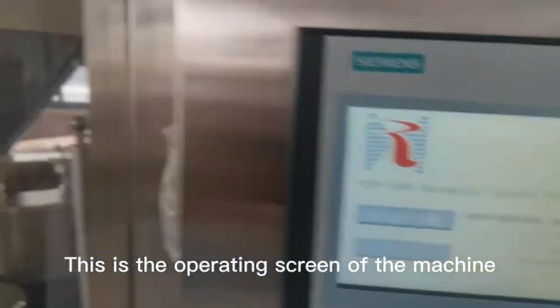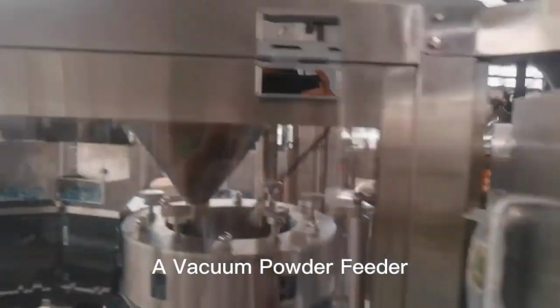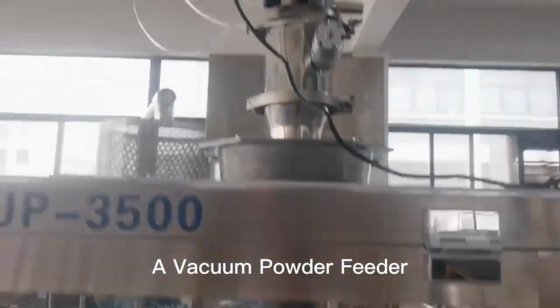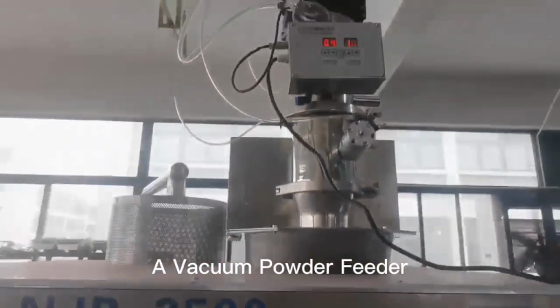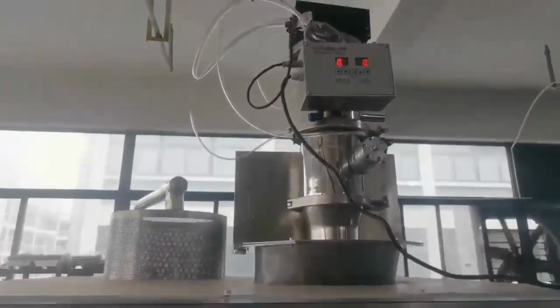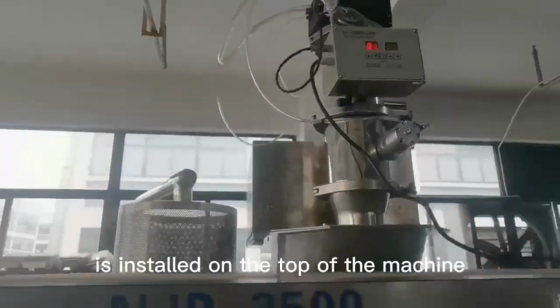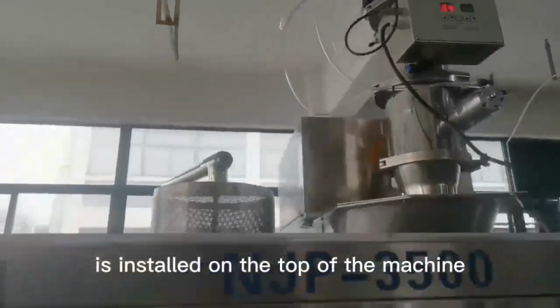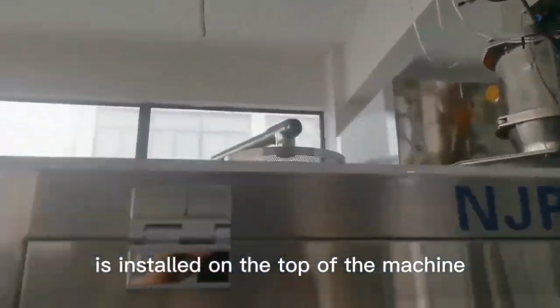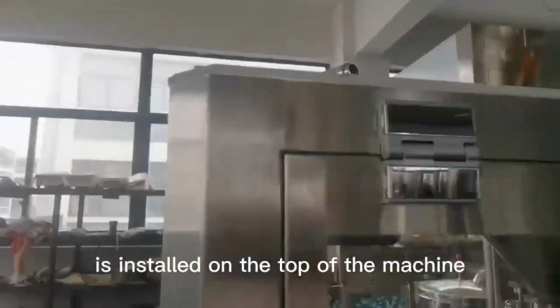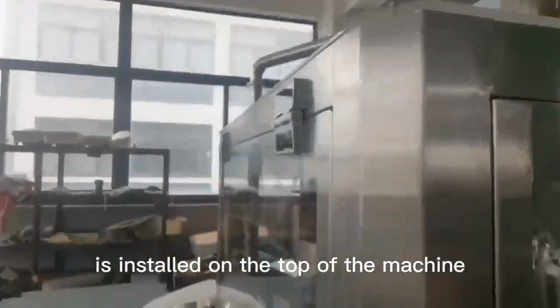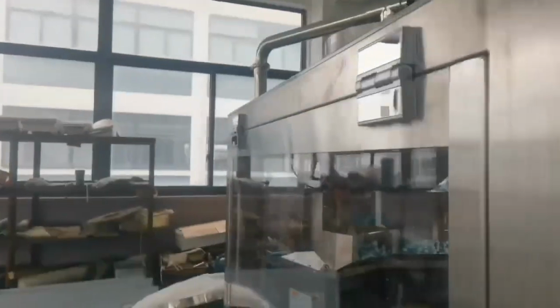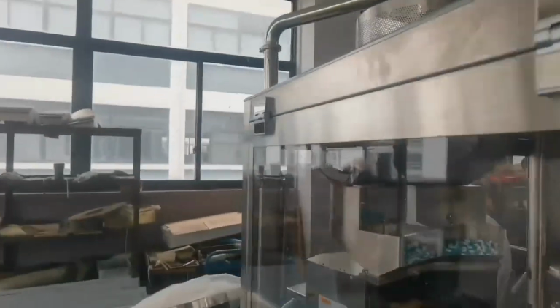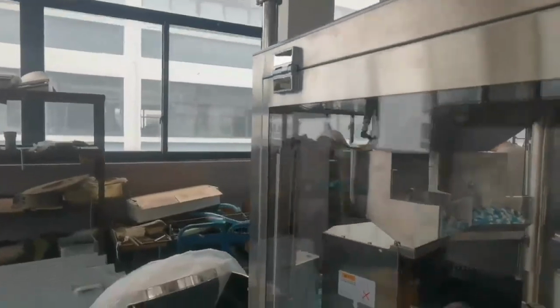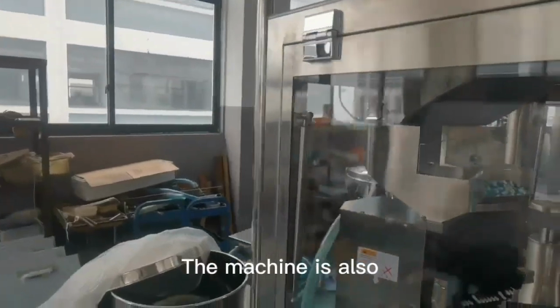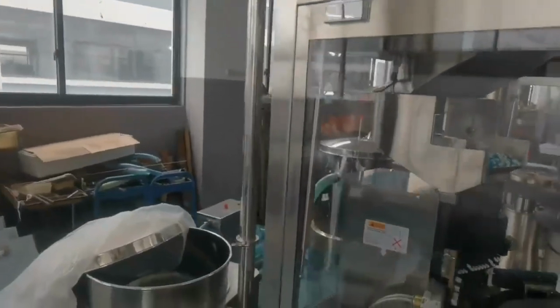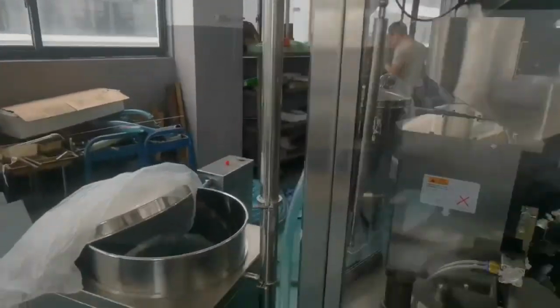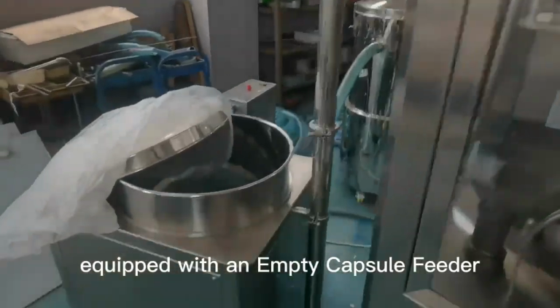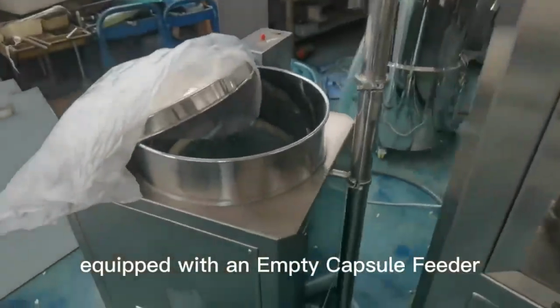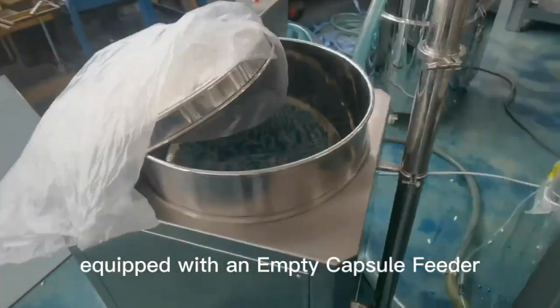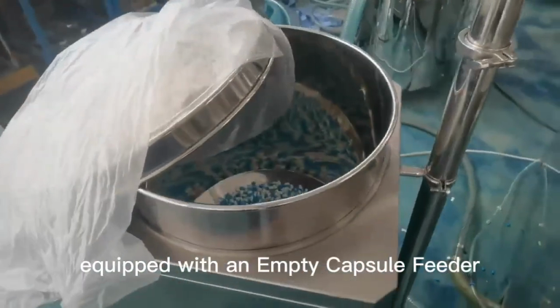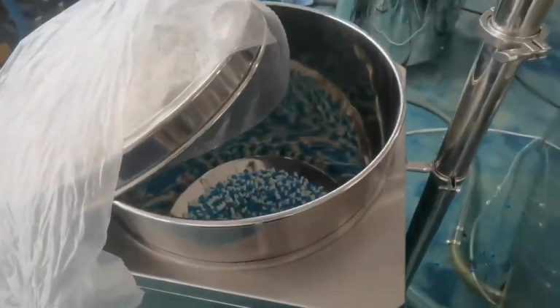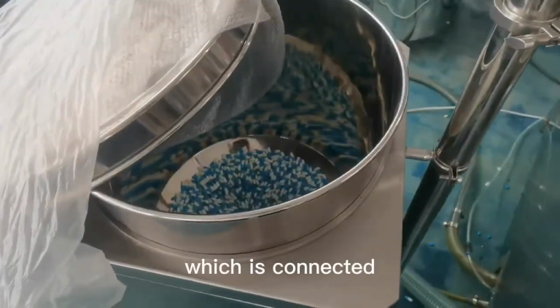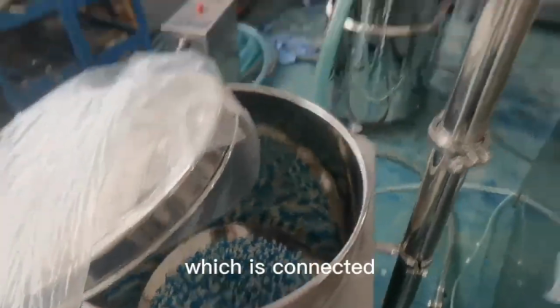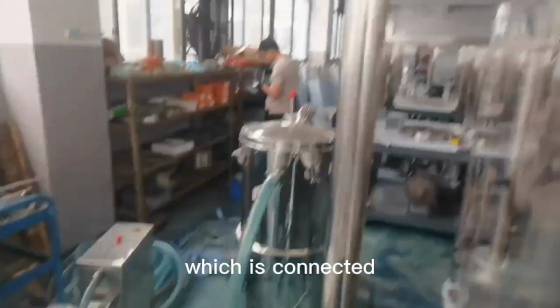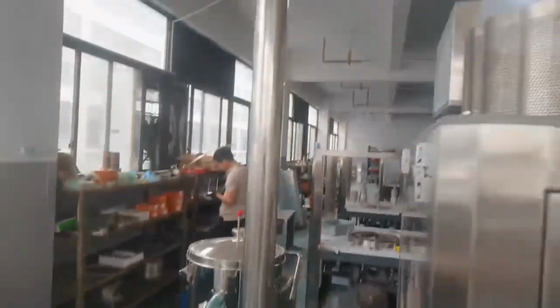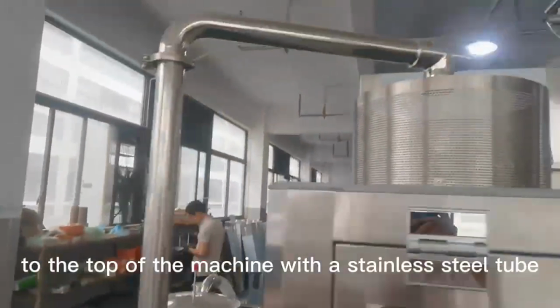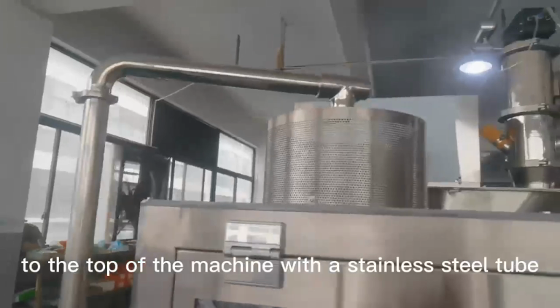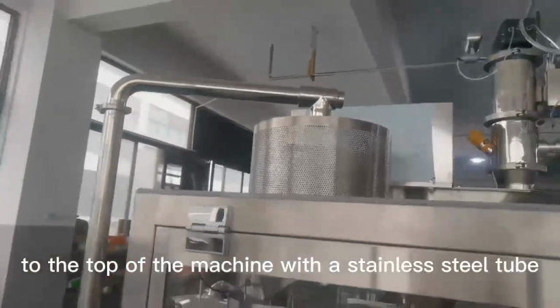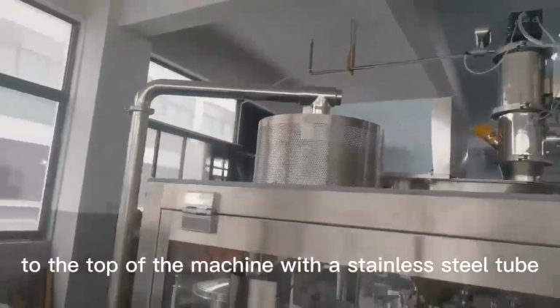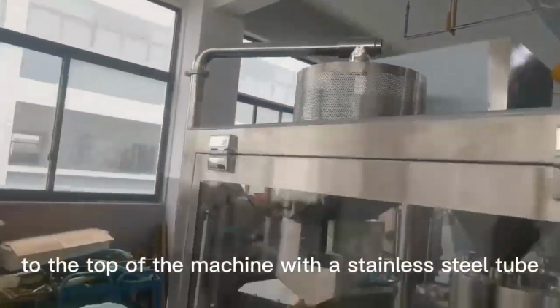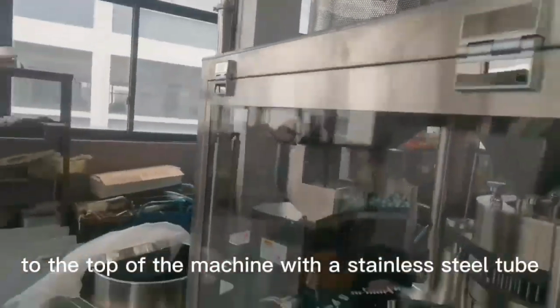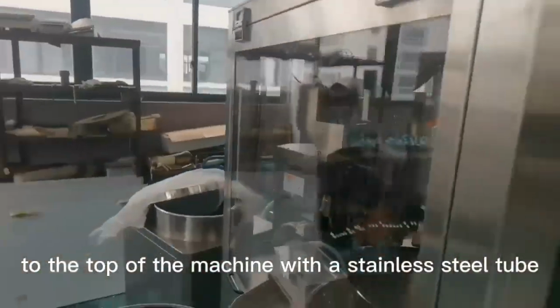A vacuum powder feeder is installed on the top of the machine. The machine is also equipped with an empty capsule feeder, which is connected to the top of the machine with a stainless steel tube.